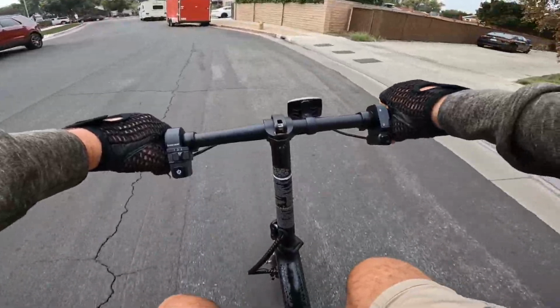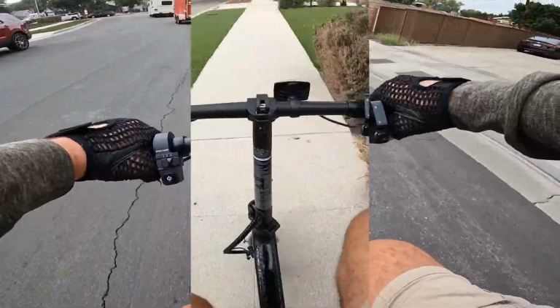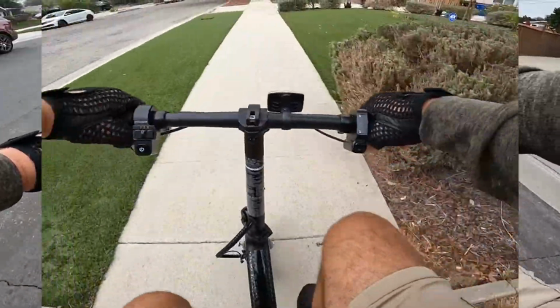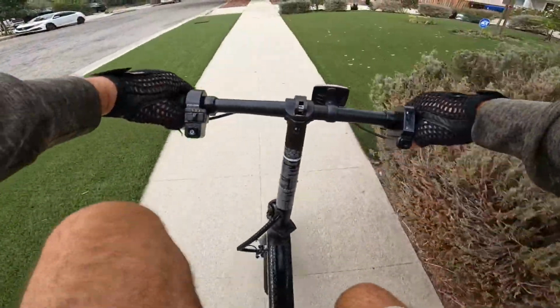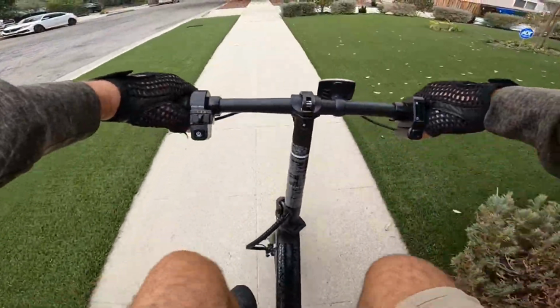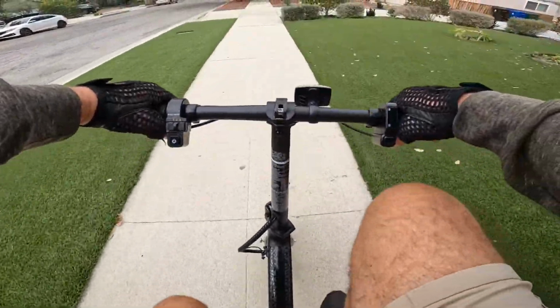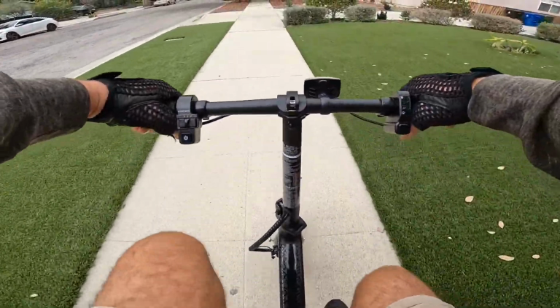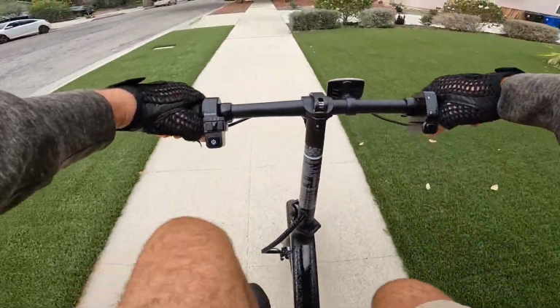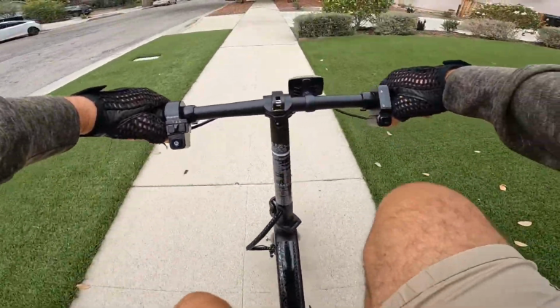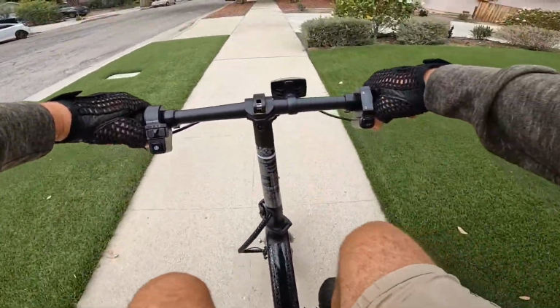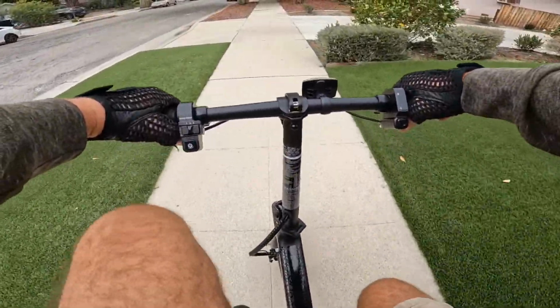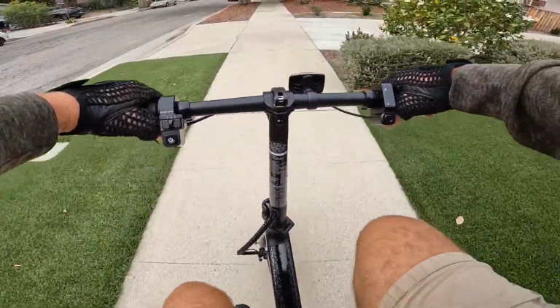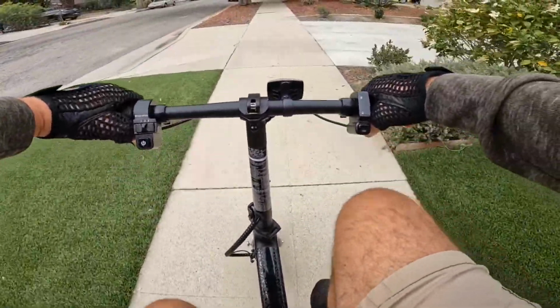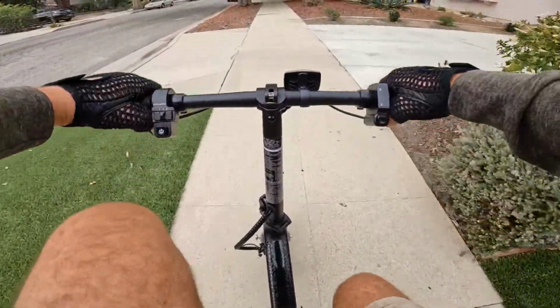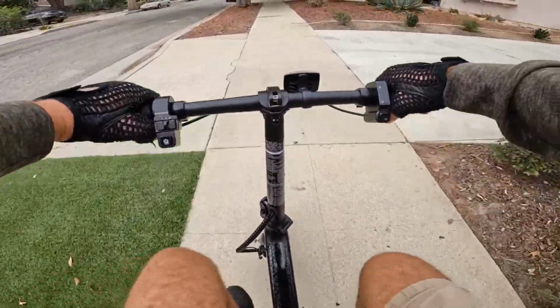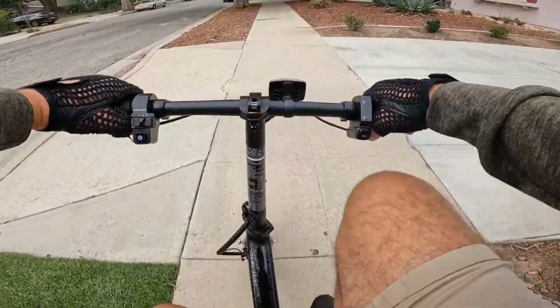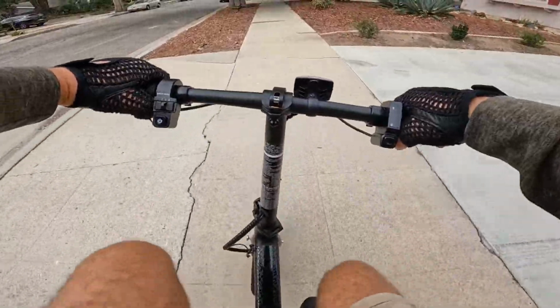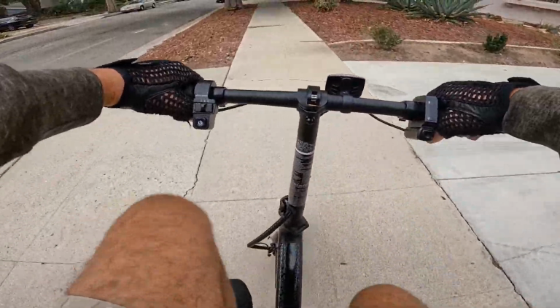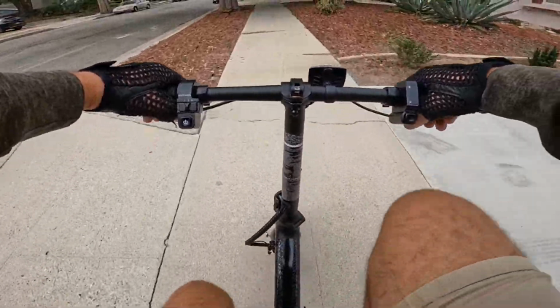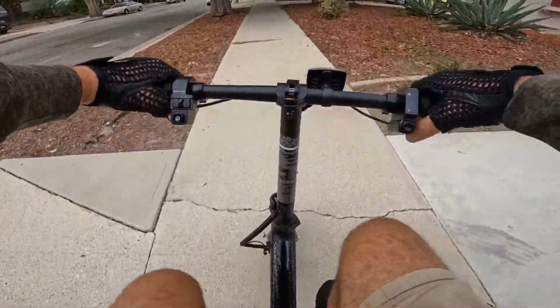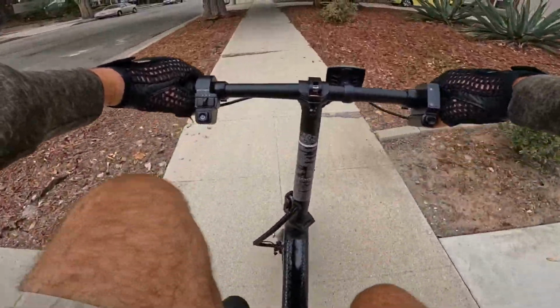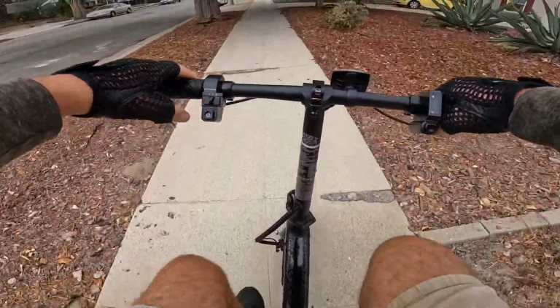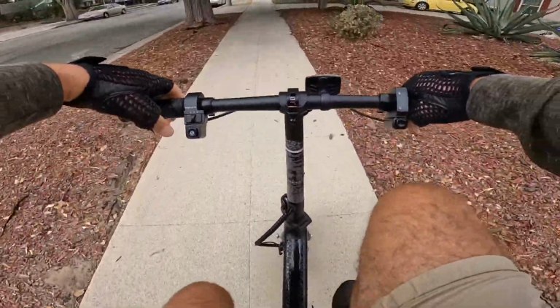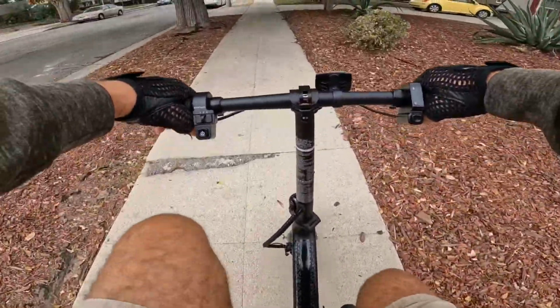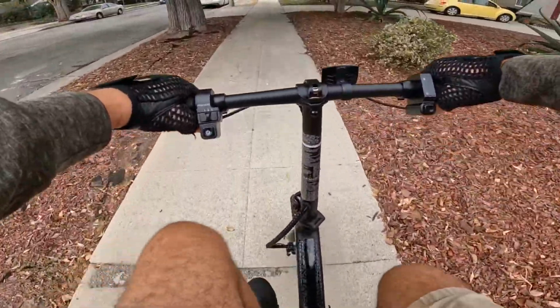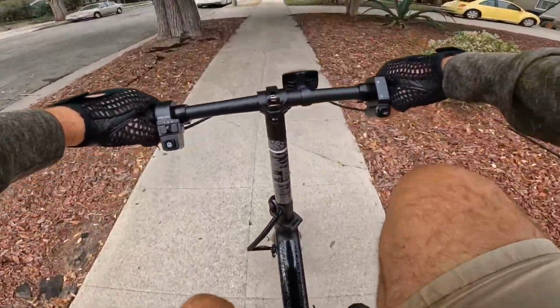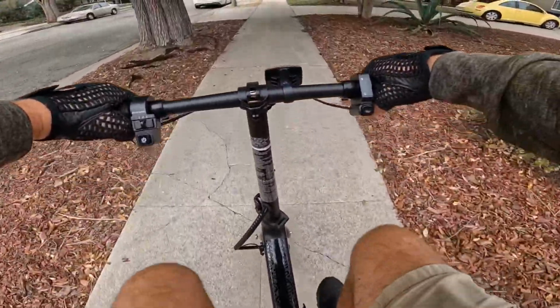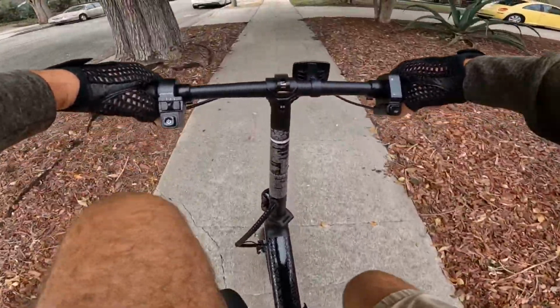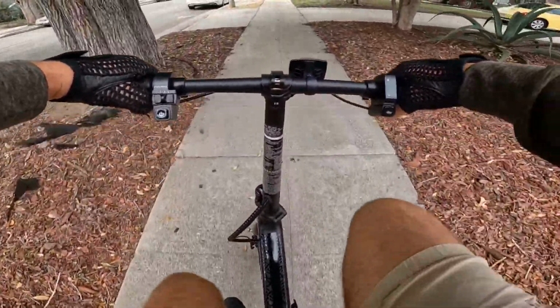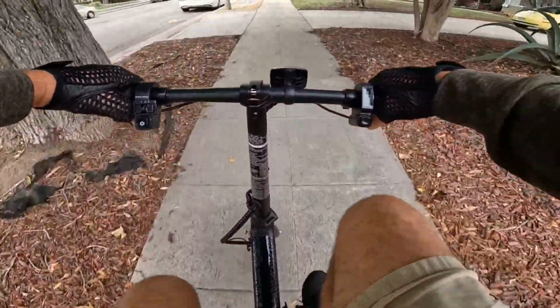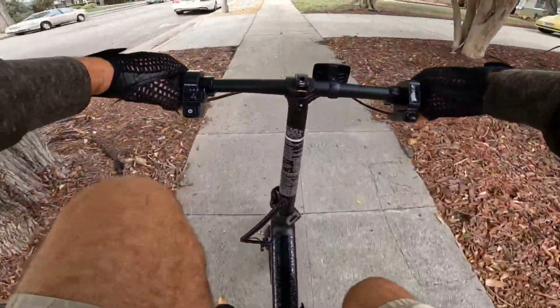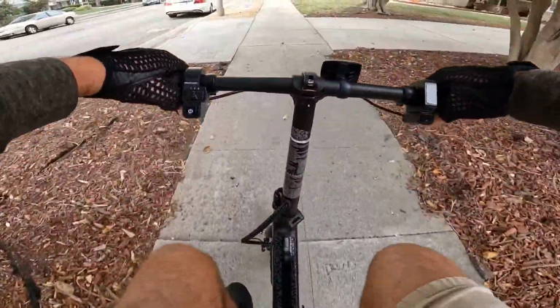All right guys, going to the post office but want to talk to you and share some updates so far.